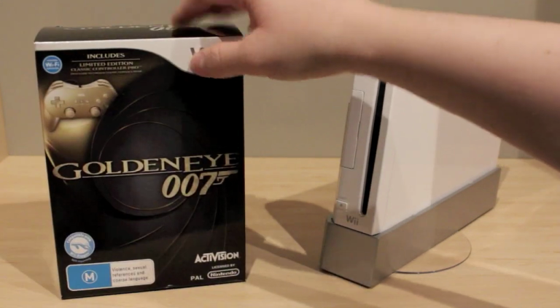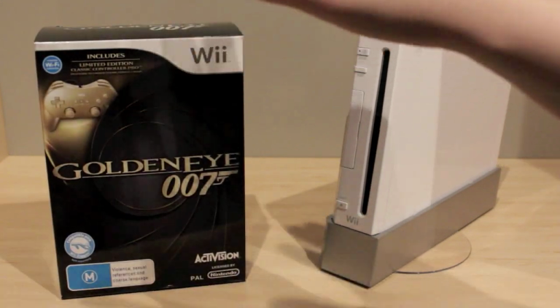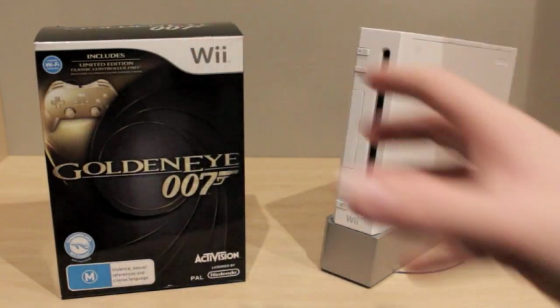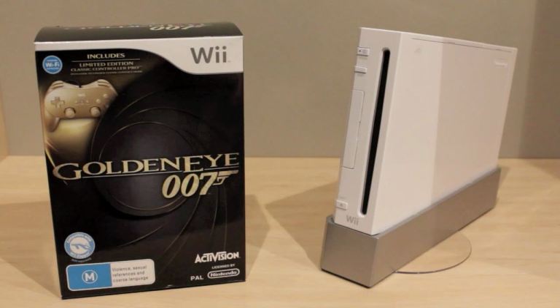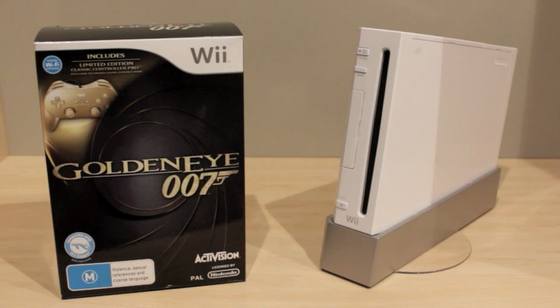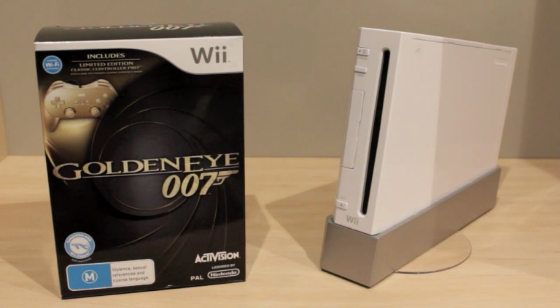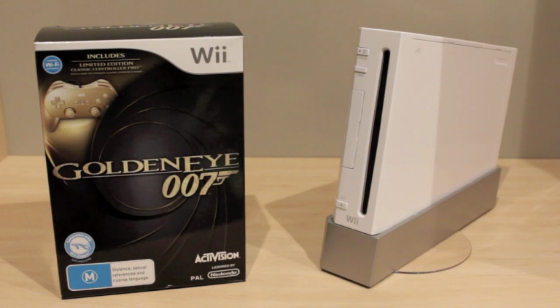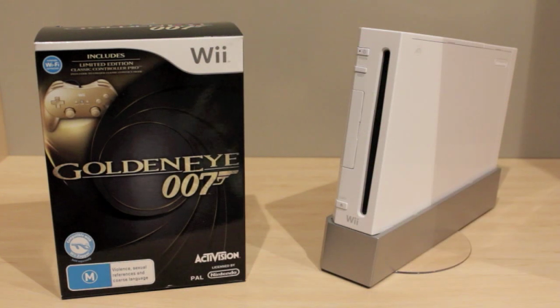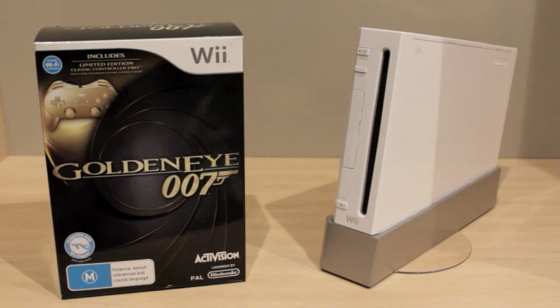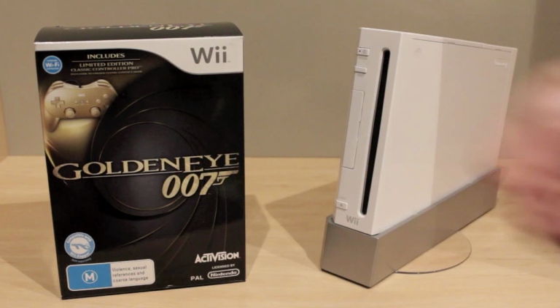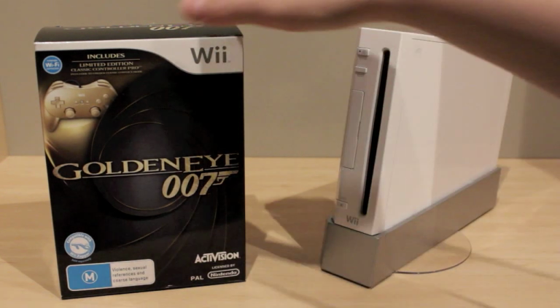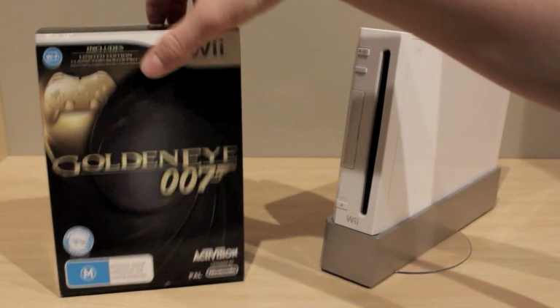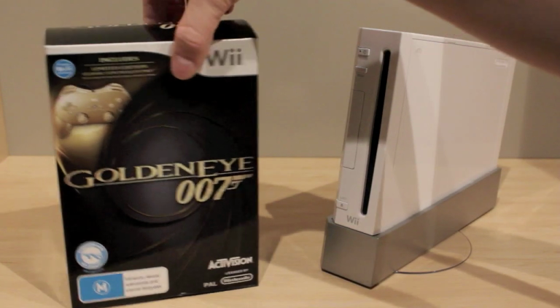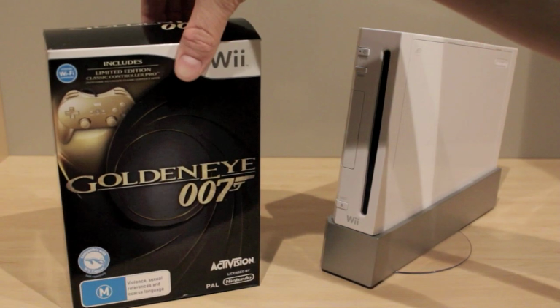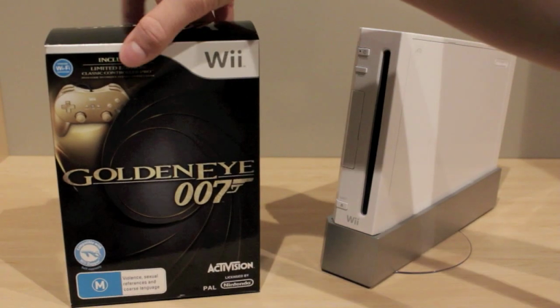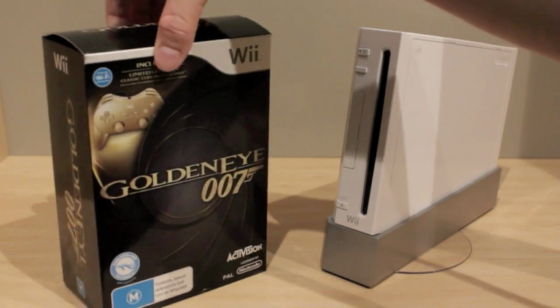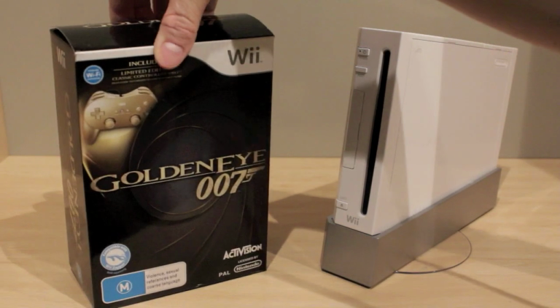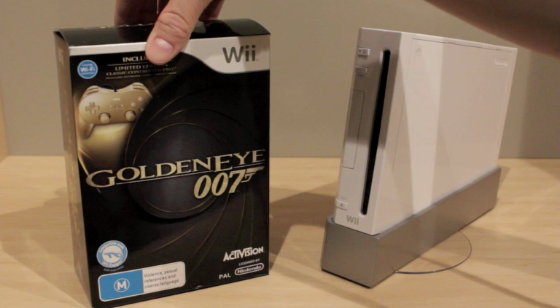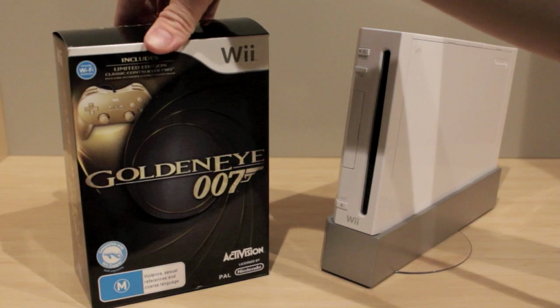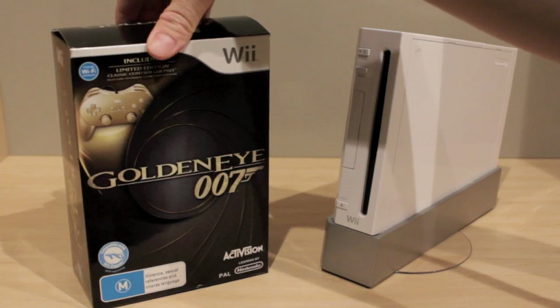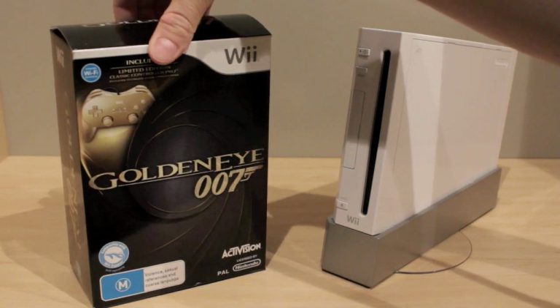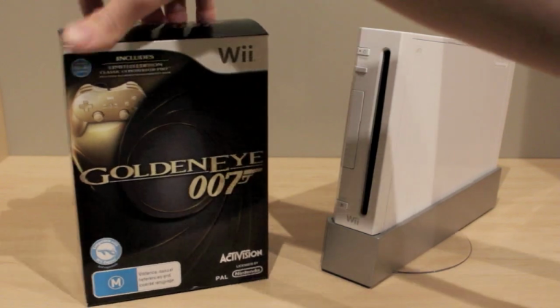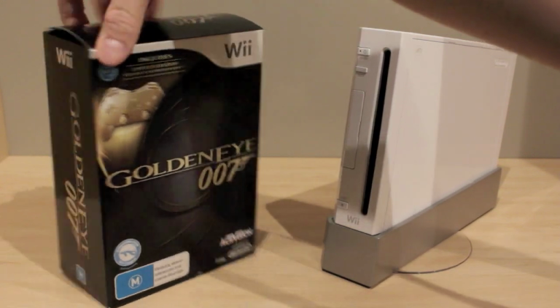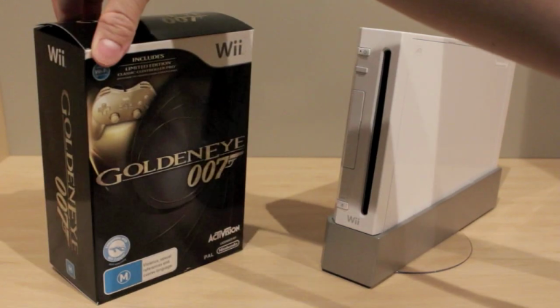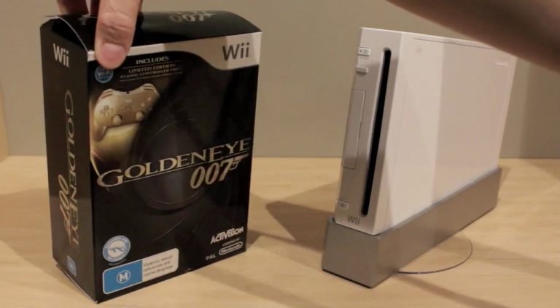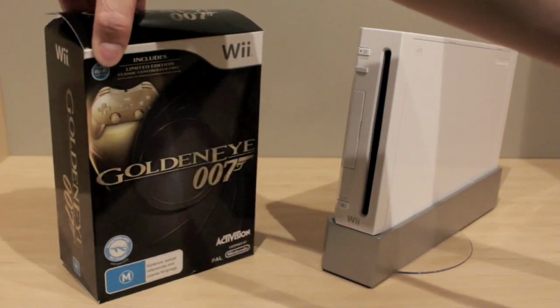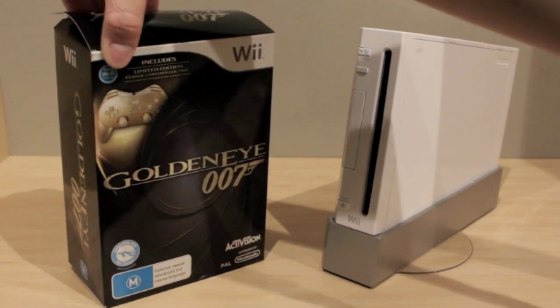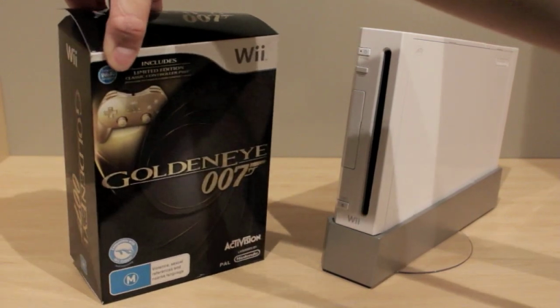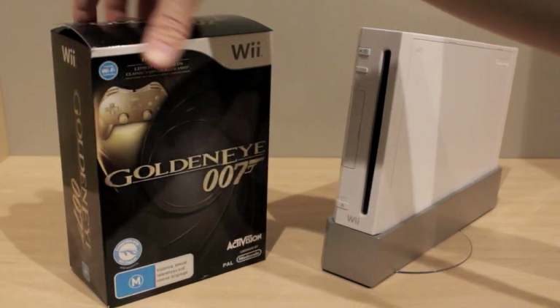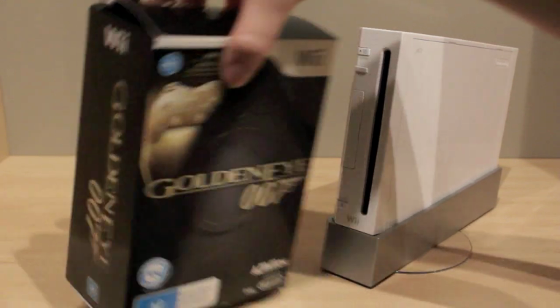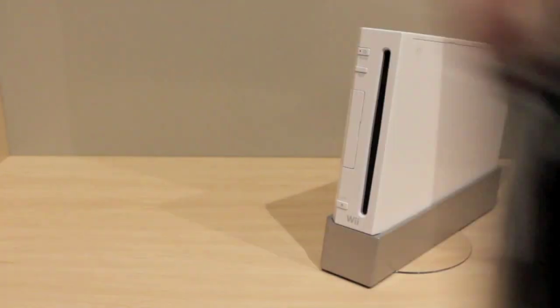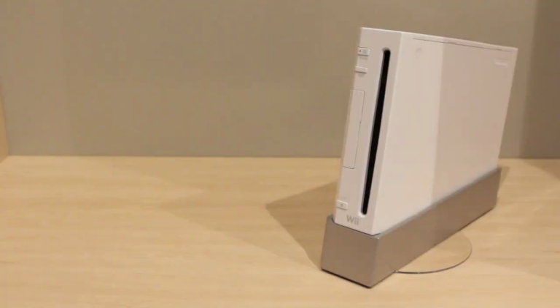So anyway, the unboxing on this obviously isn't much. I'm not 100% sure if I'll do a review, but I'll get straight into it right now. This is the only pack I've seen — the one that includes the limited edition classic controller.